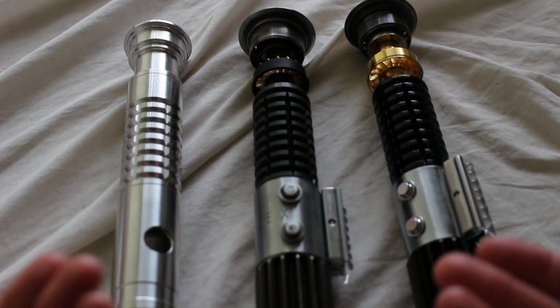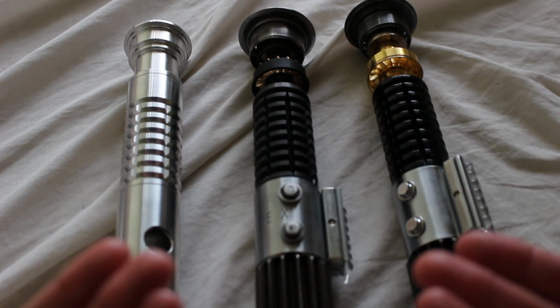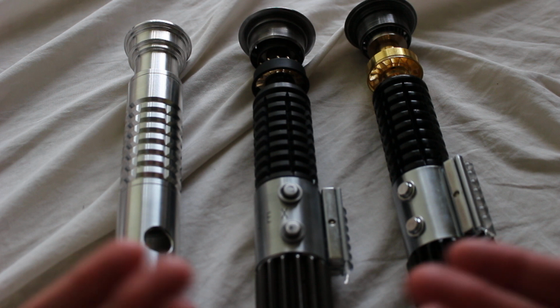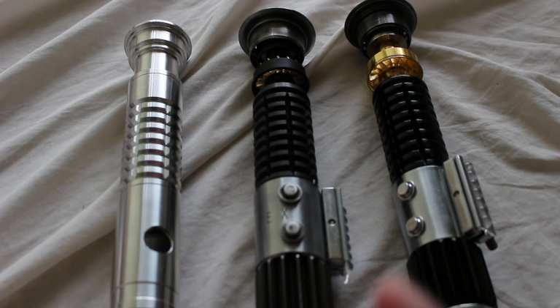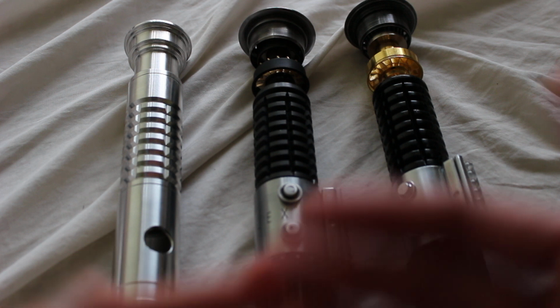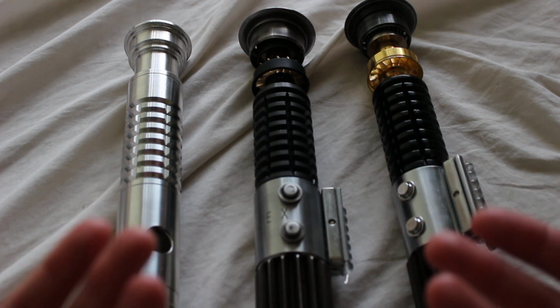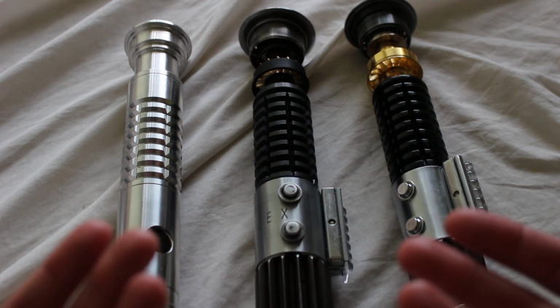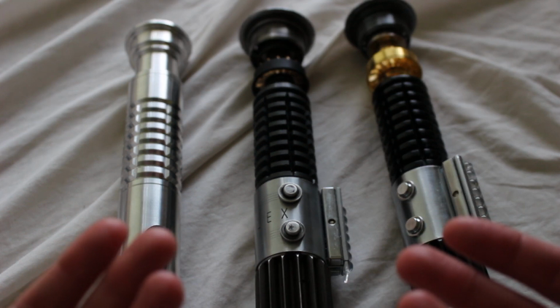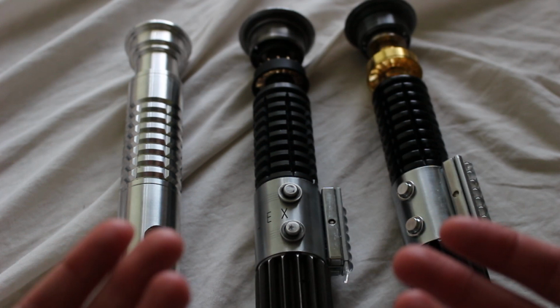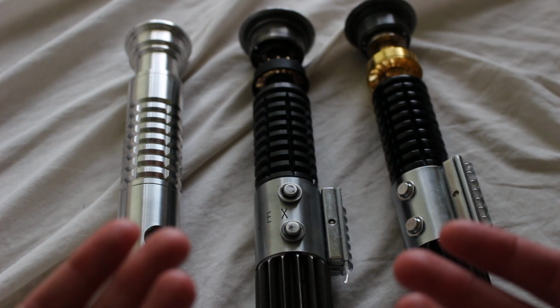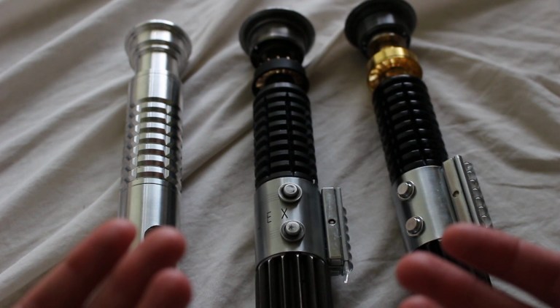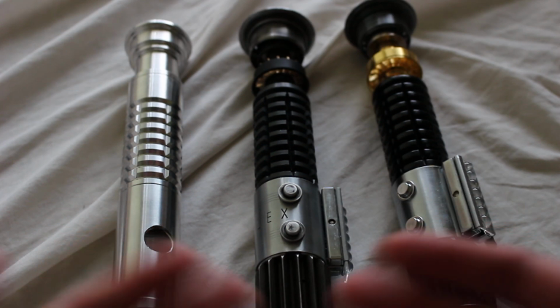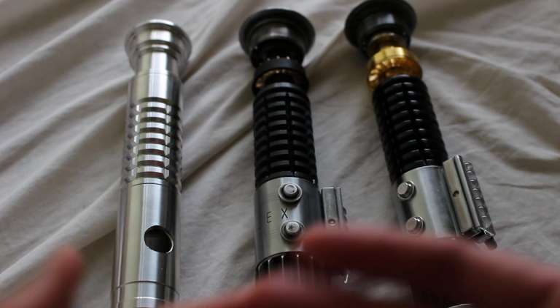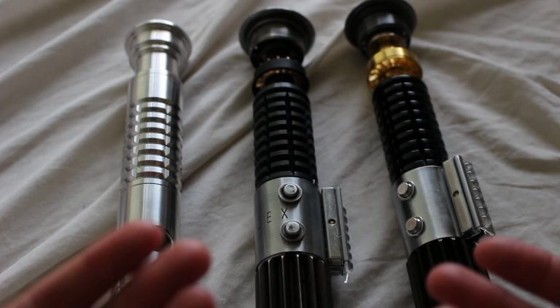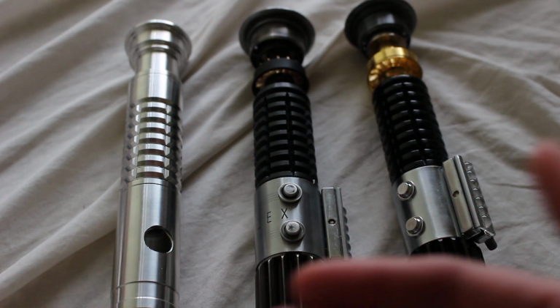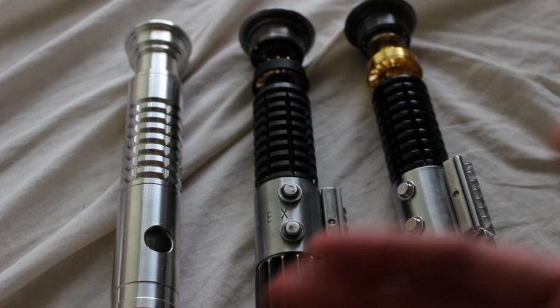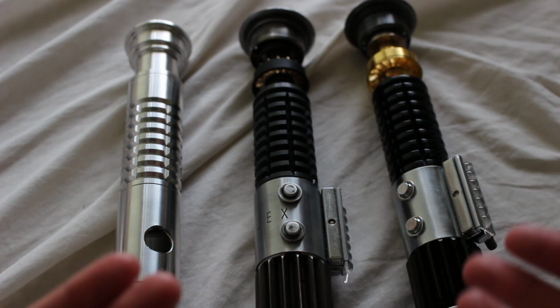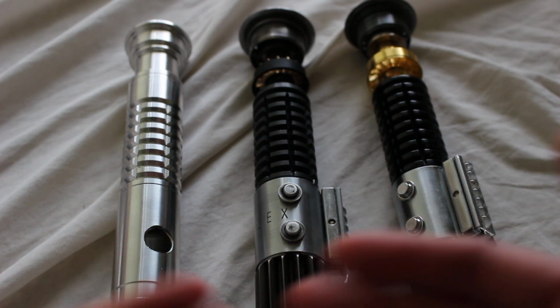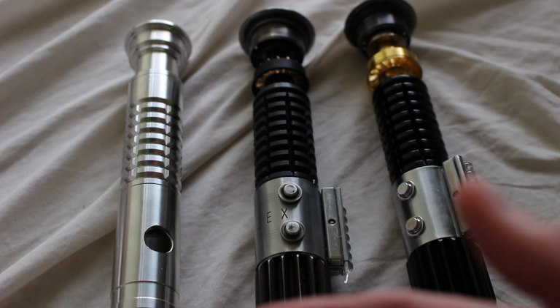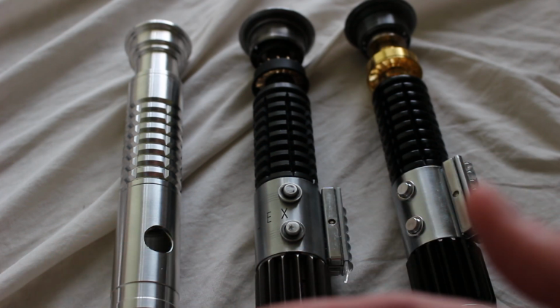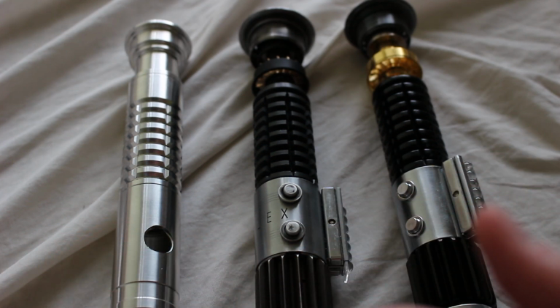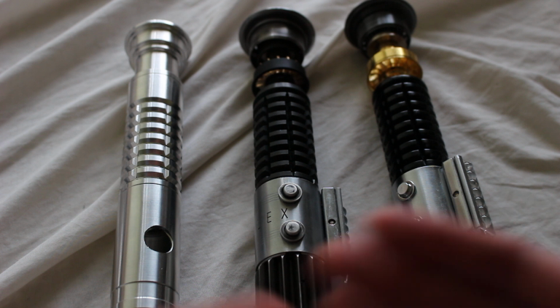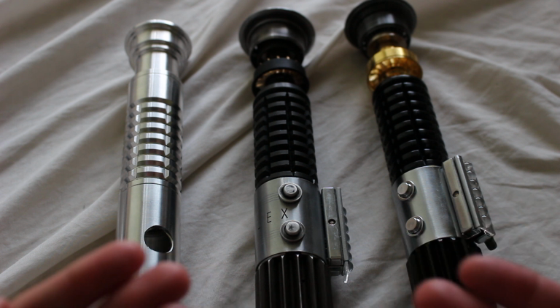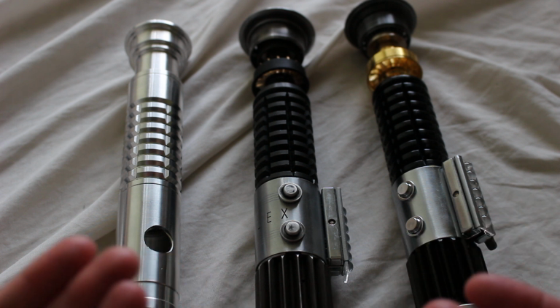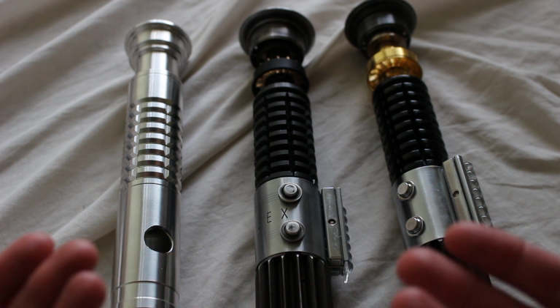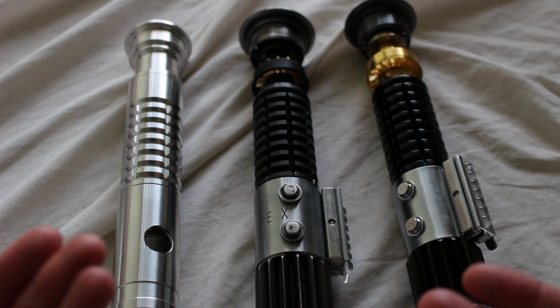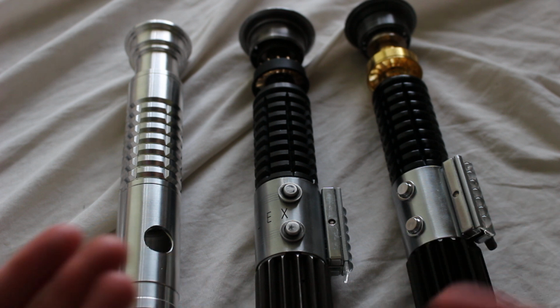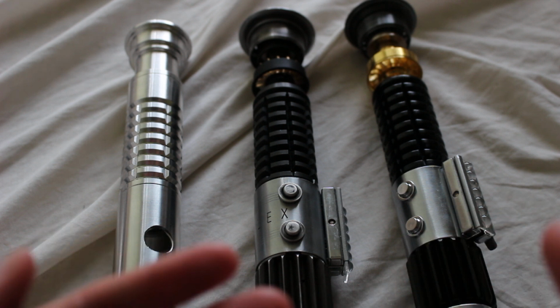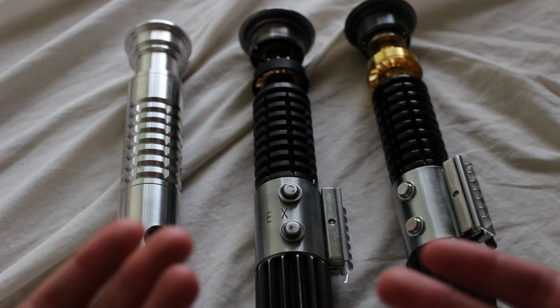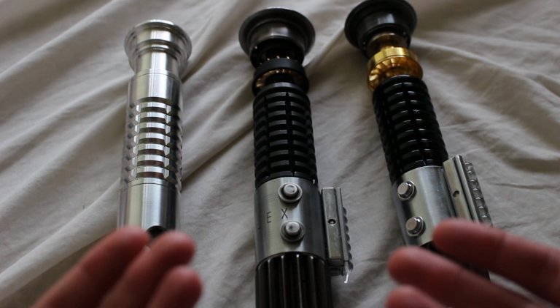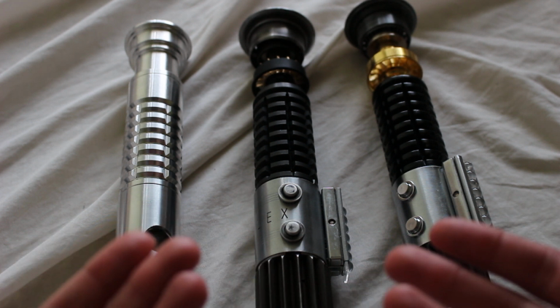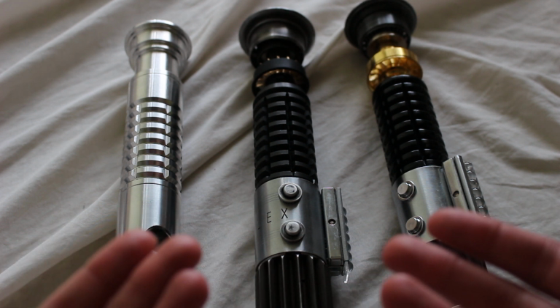What do you guys think of the grenade grip style? Do you like it or not? What do you like about it or not like about it? Feel free to comment below.